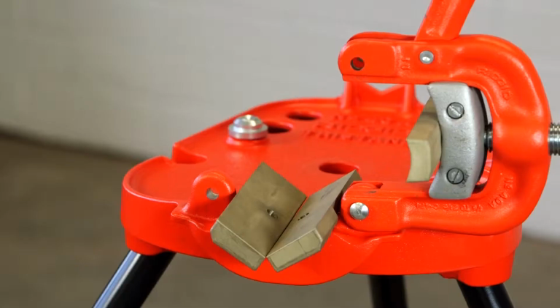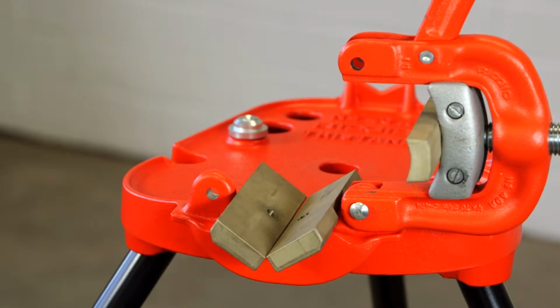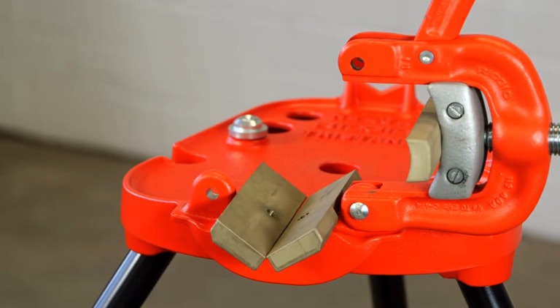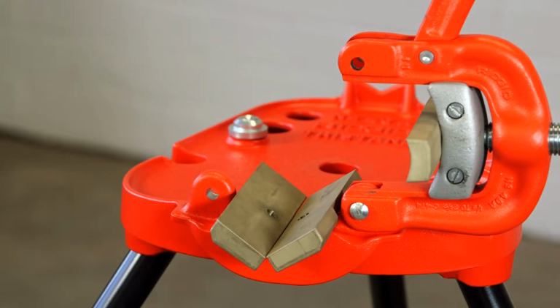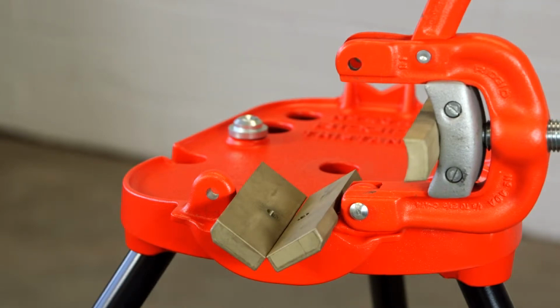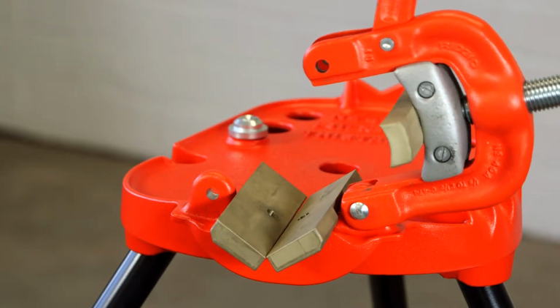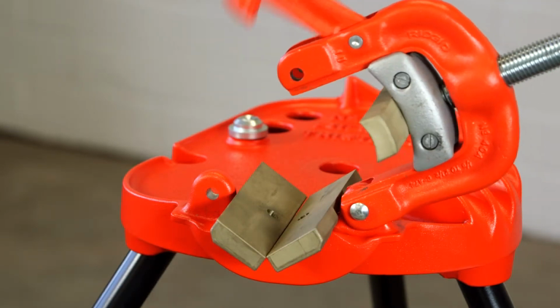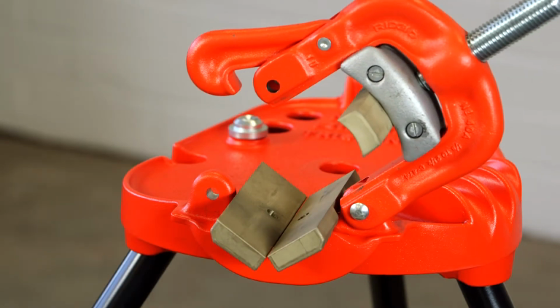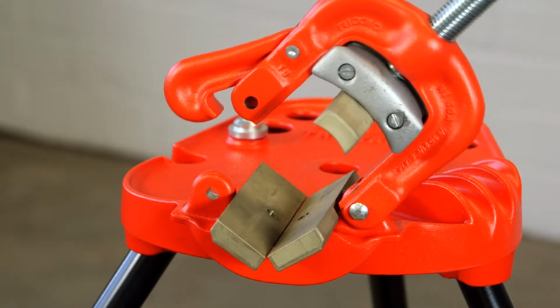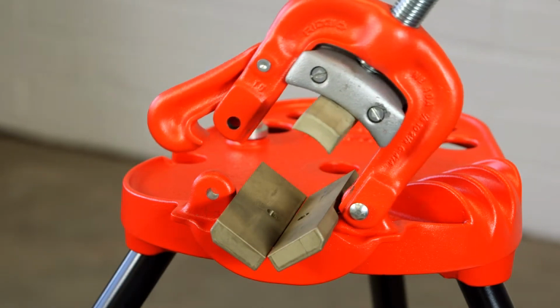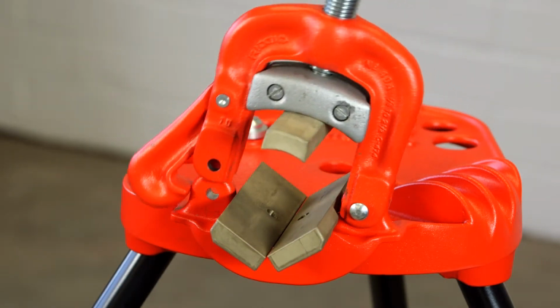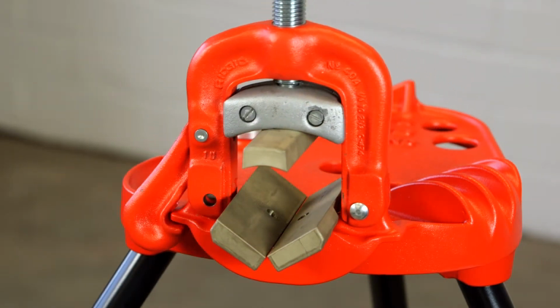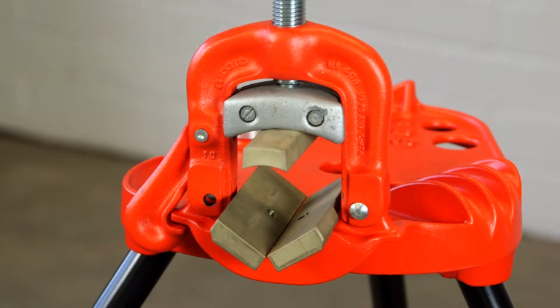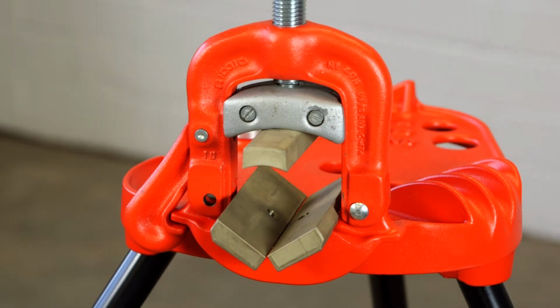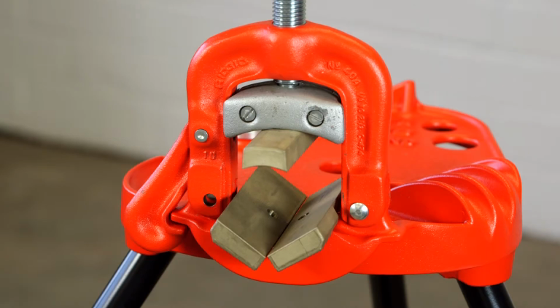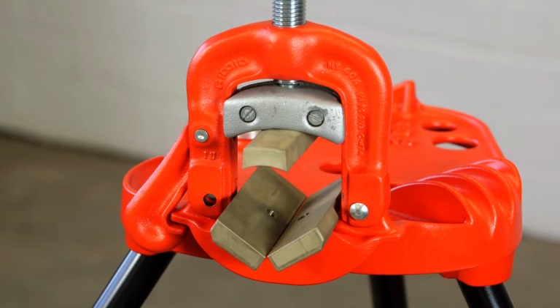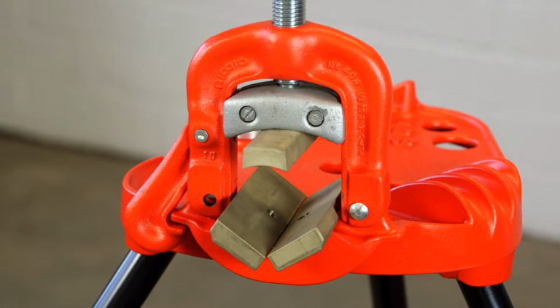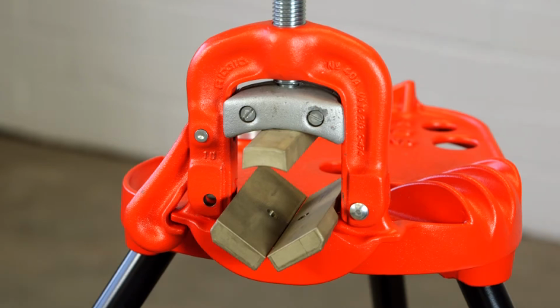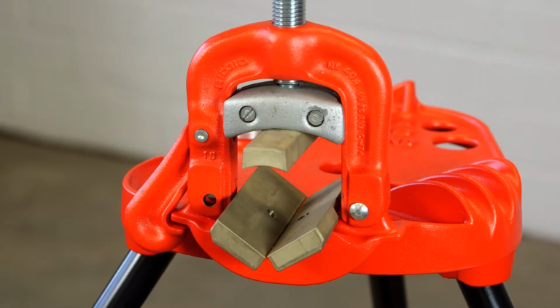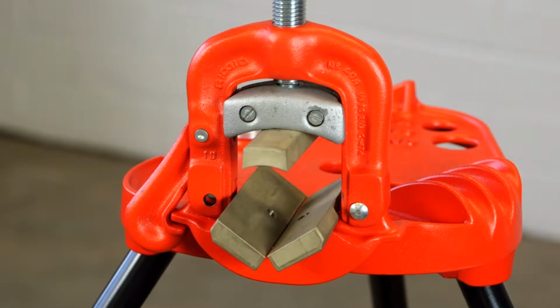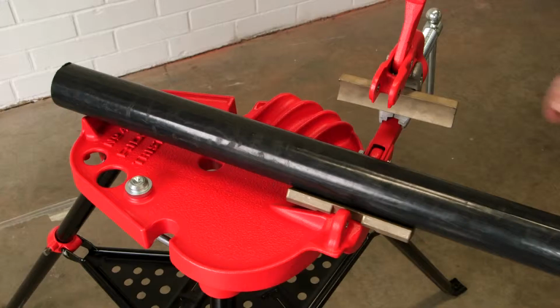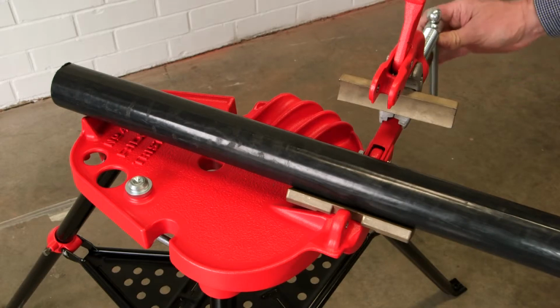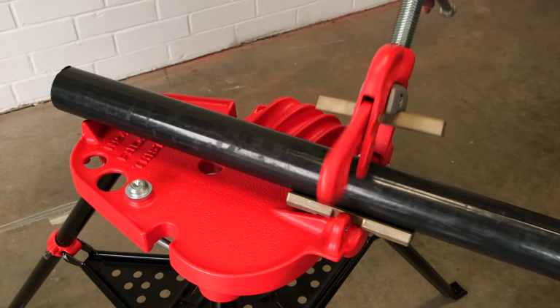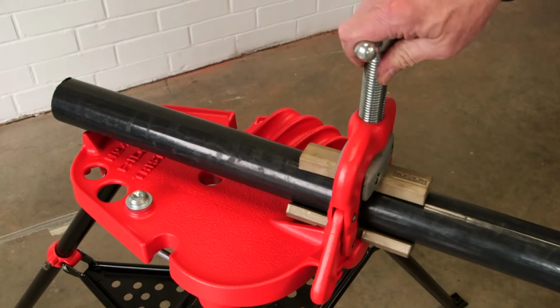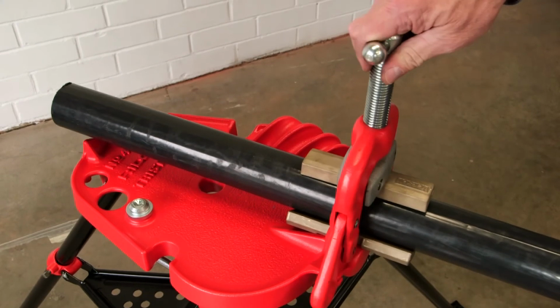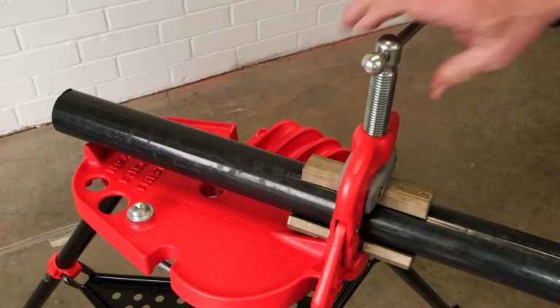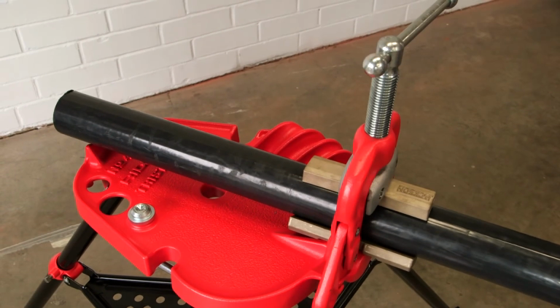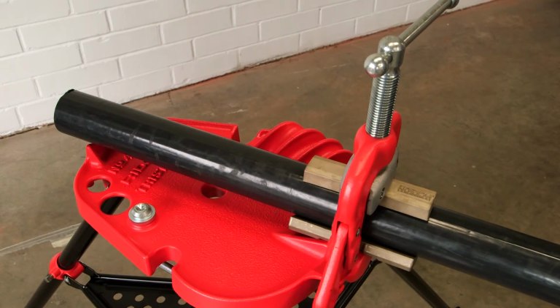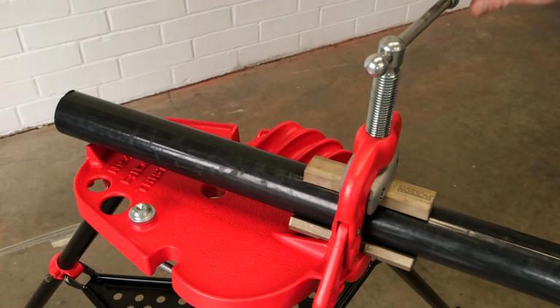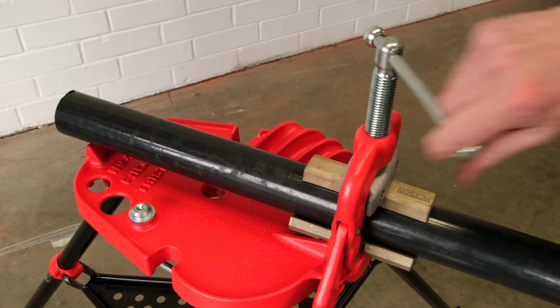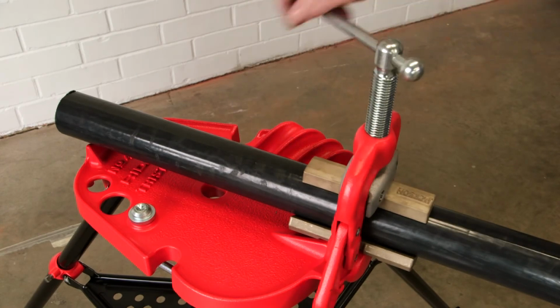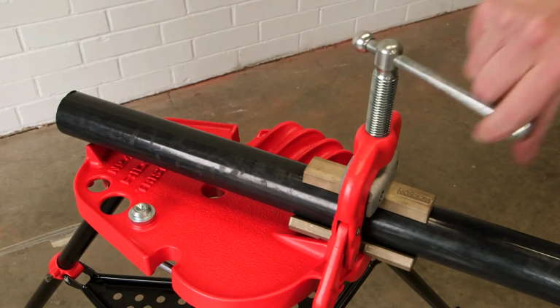Once all three JP Jaws are properly installed, close the yoke assembly making sure that the hook is locked in place. You are now ready to insert your PVC coated rigid conduit into the jaws.